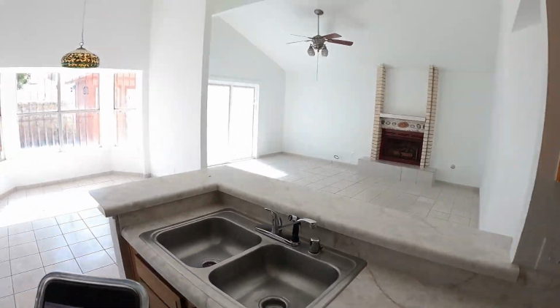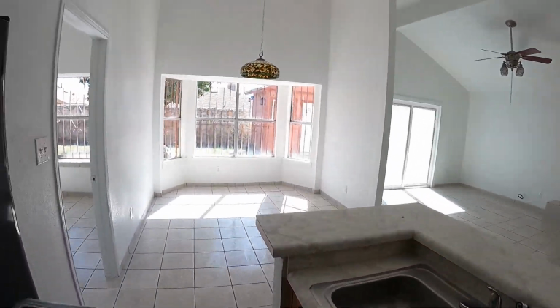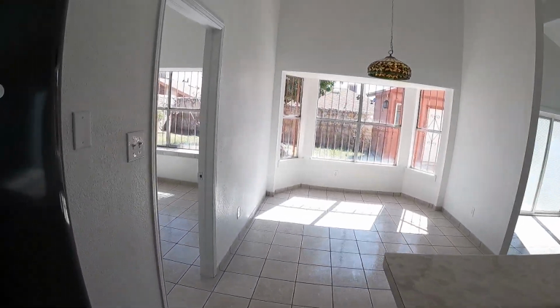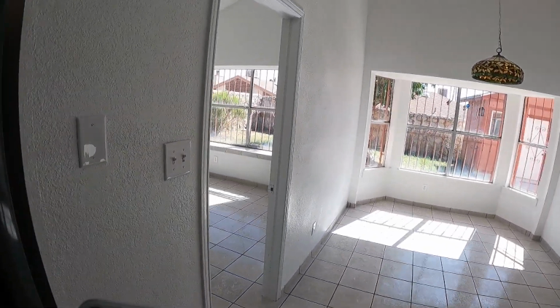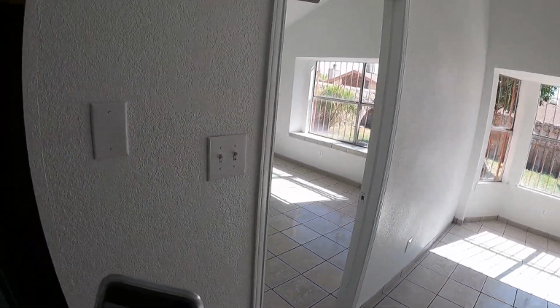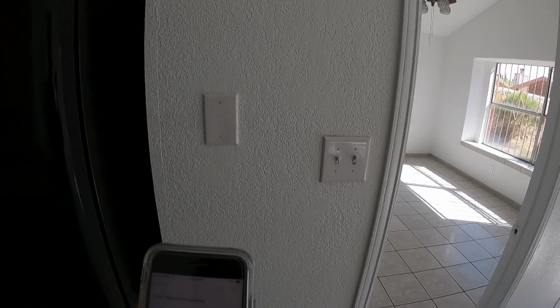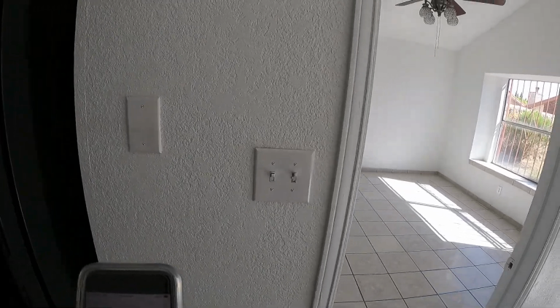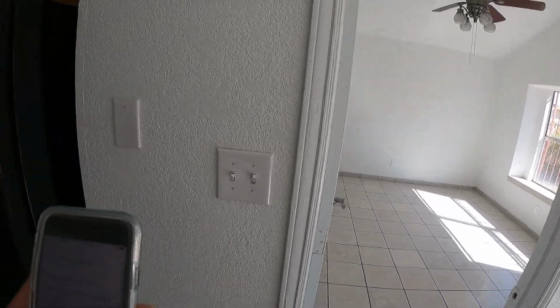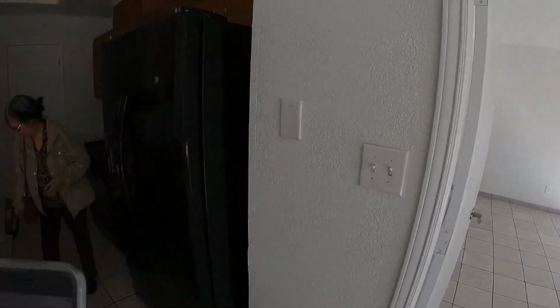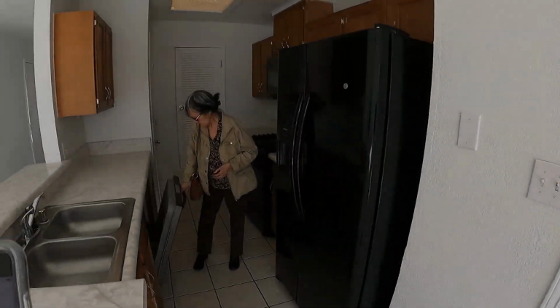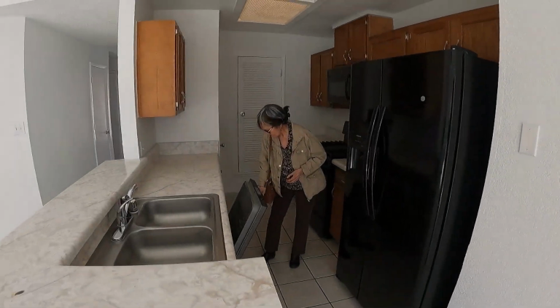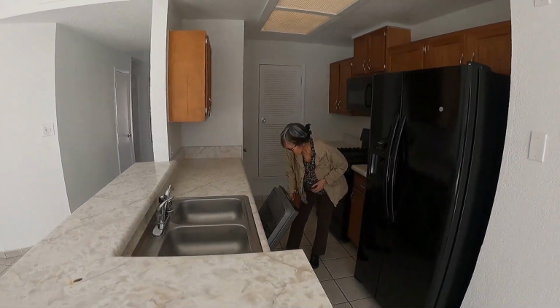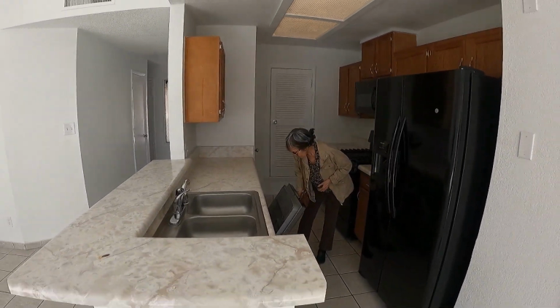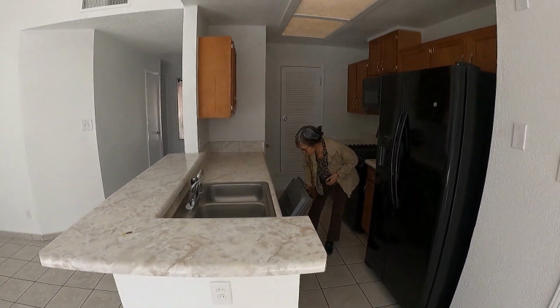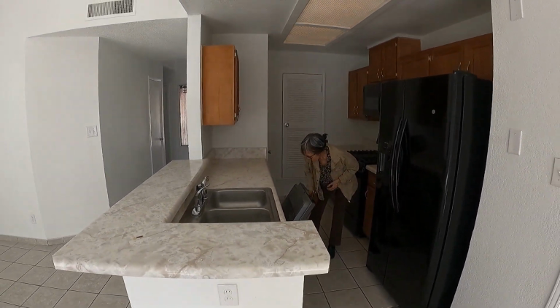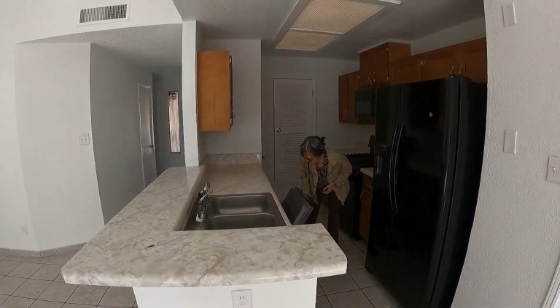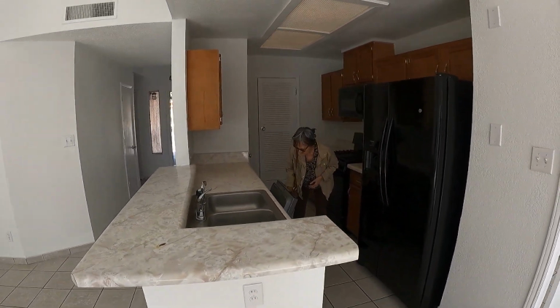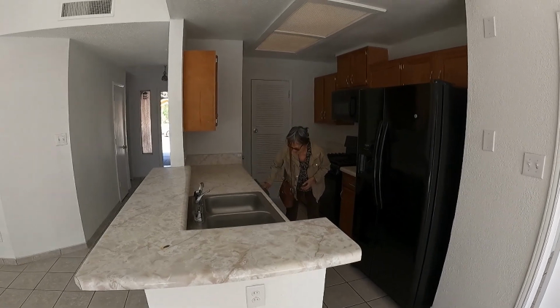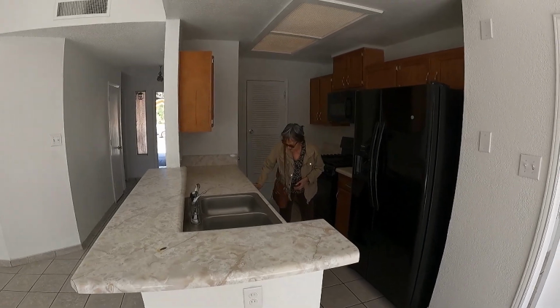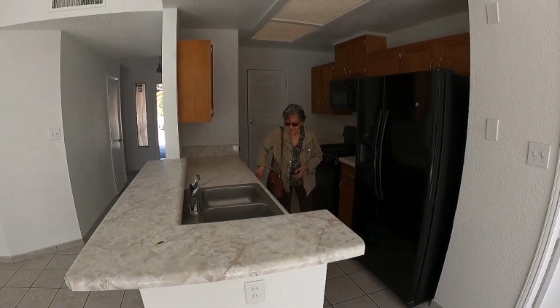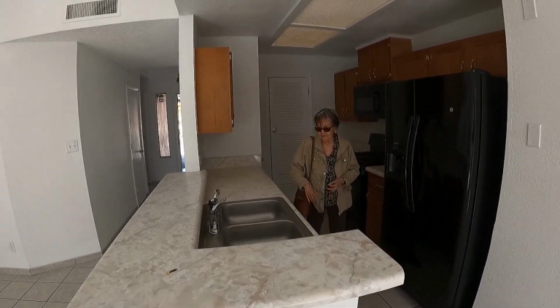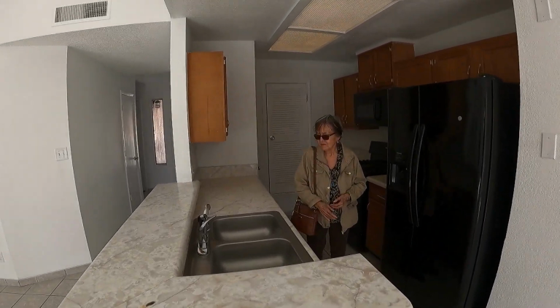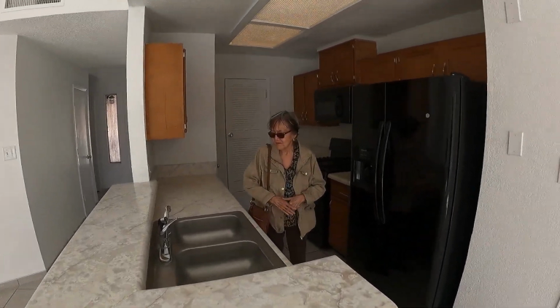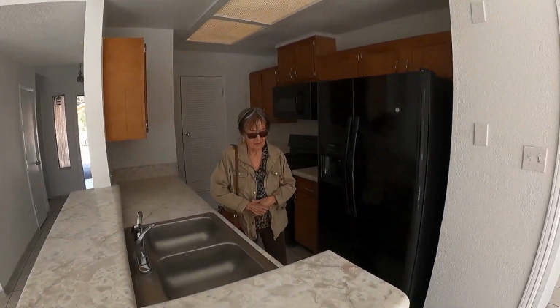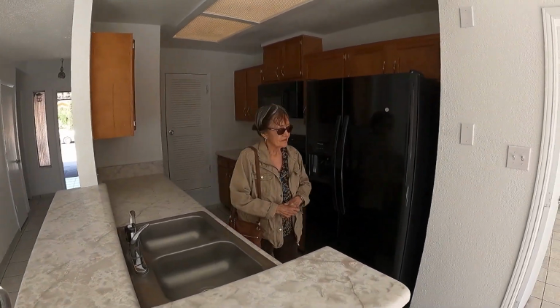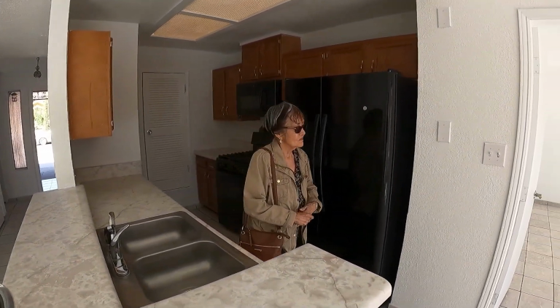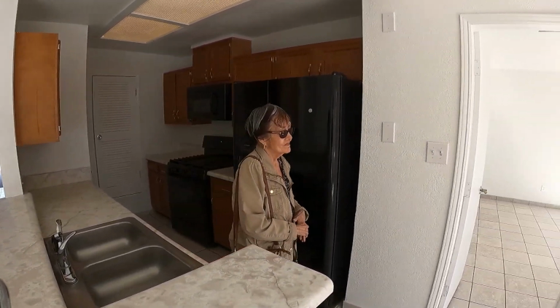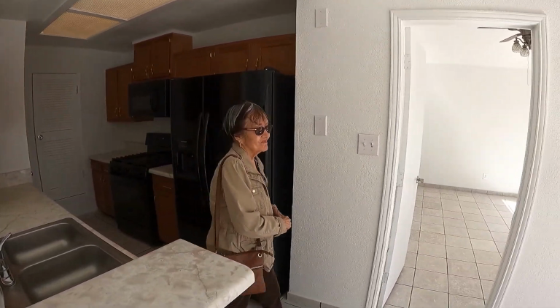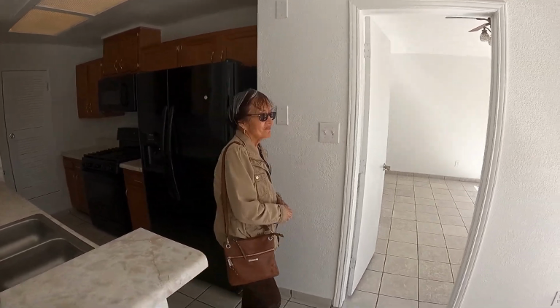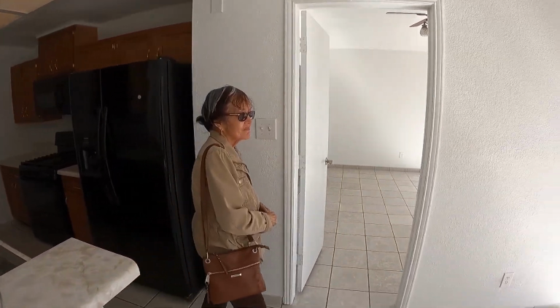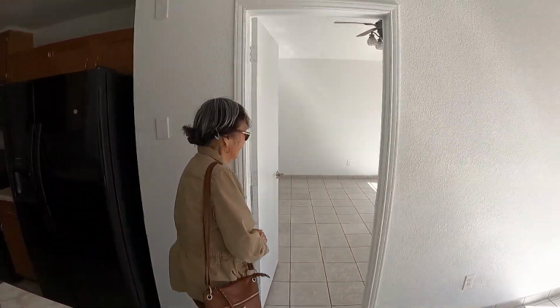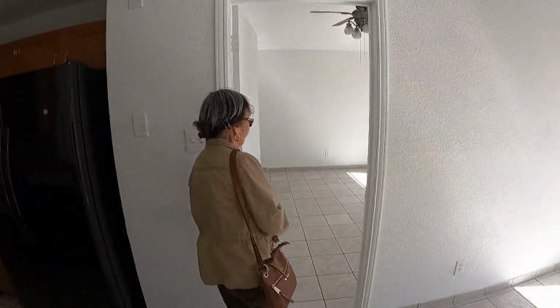So what are the three negatives? It needs probably the windows. Some of the windows are double pane, others aren't, so you might have to change the windows.